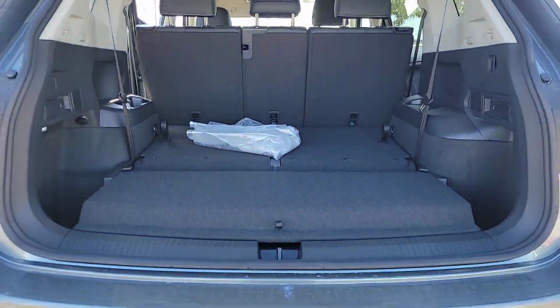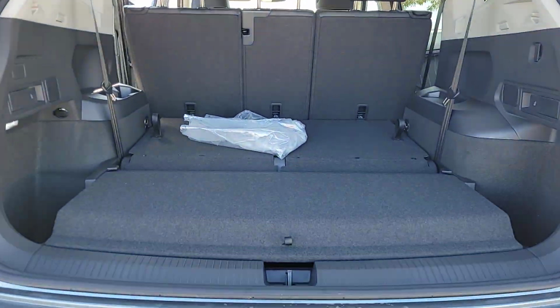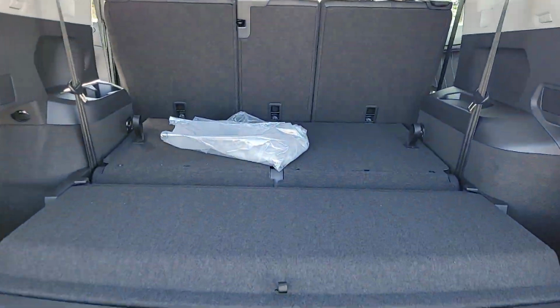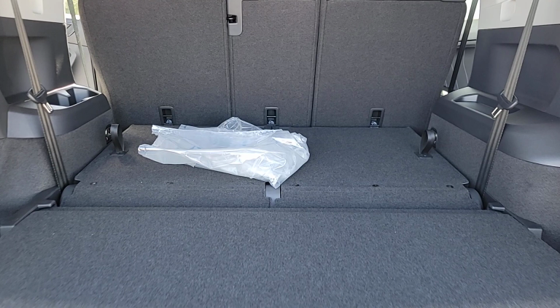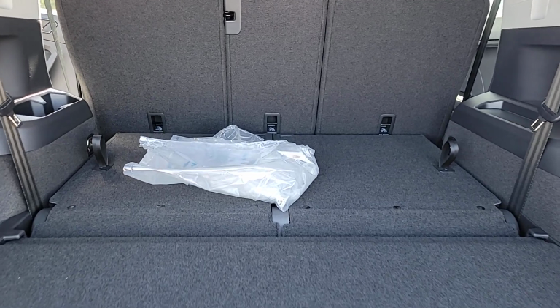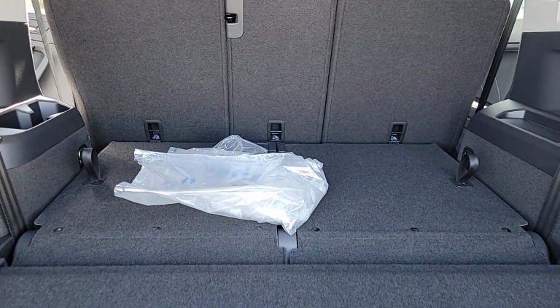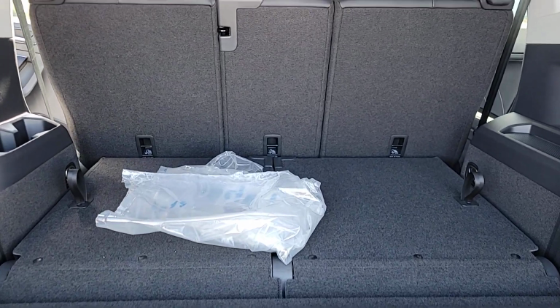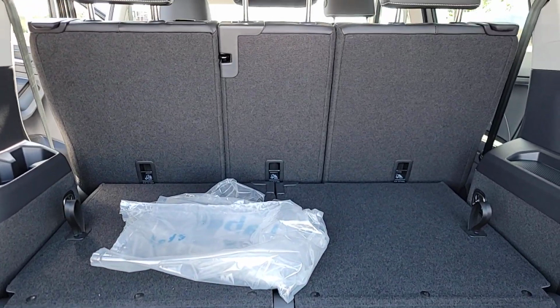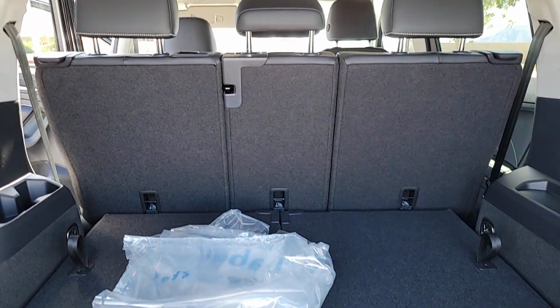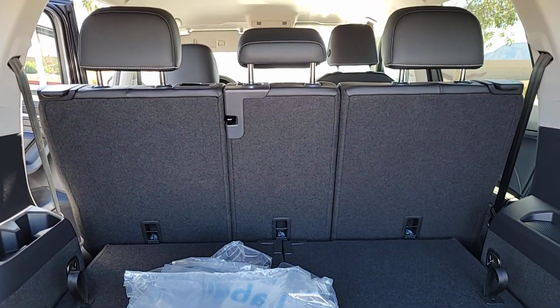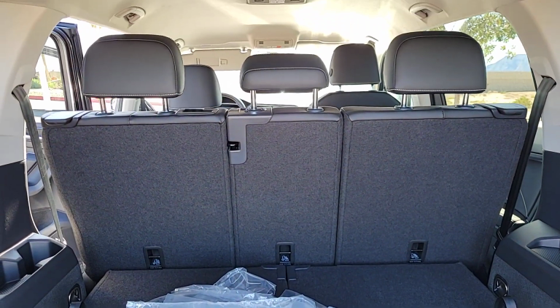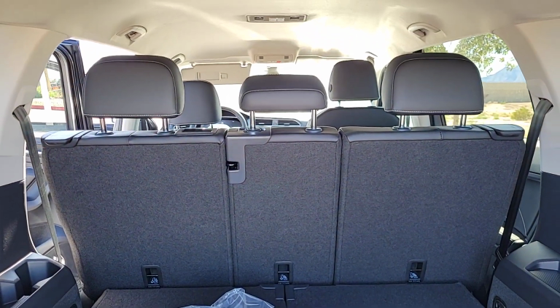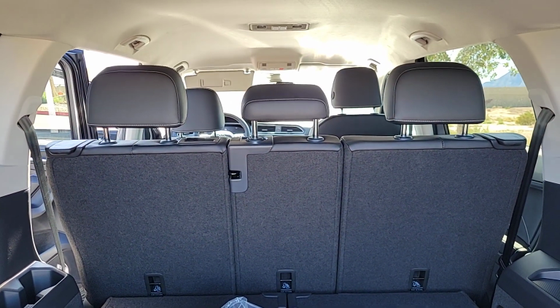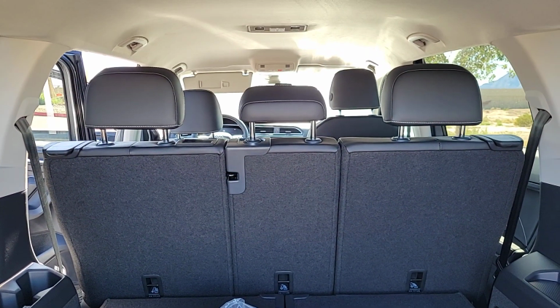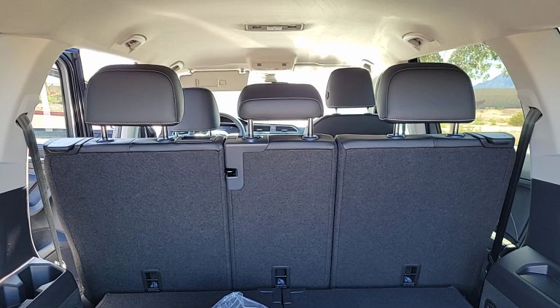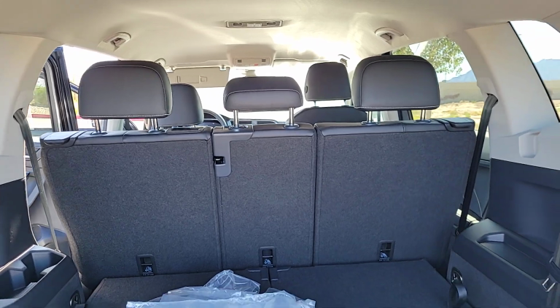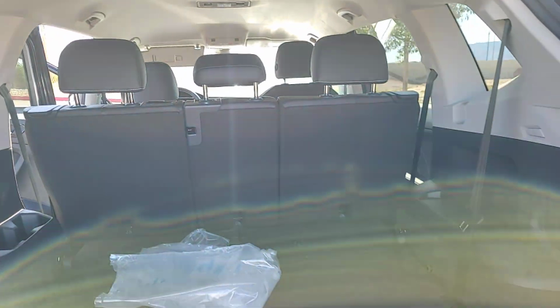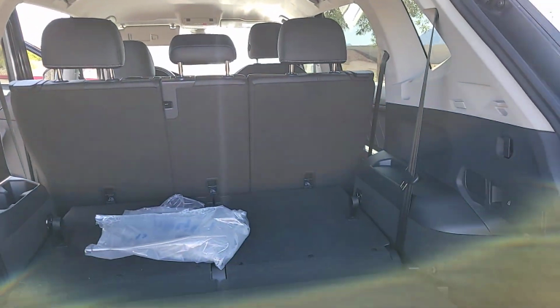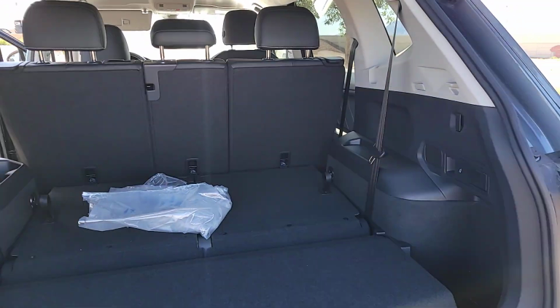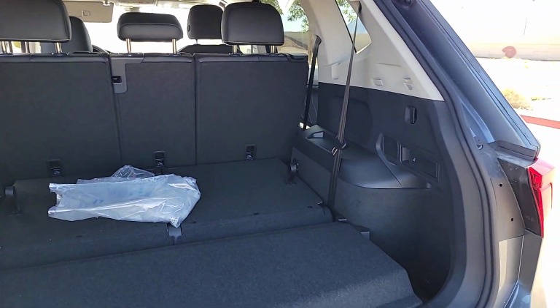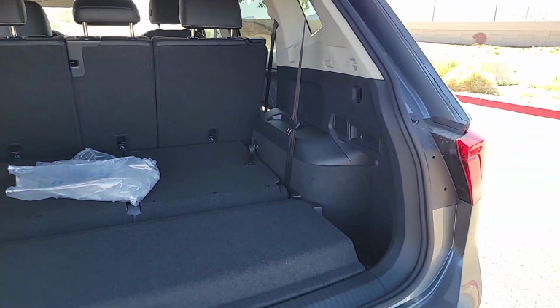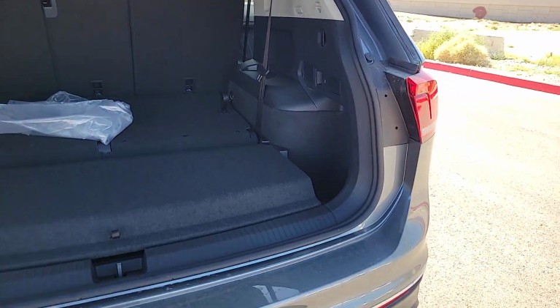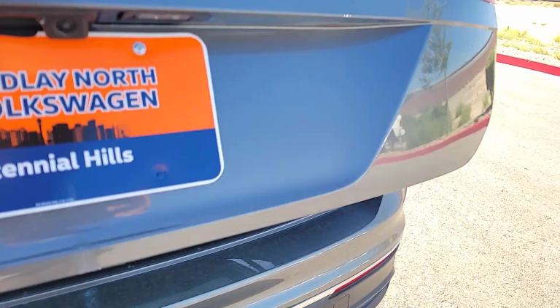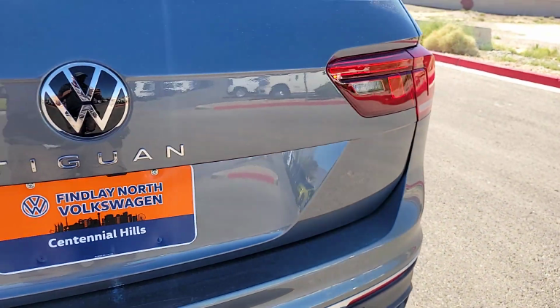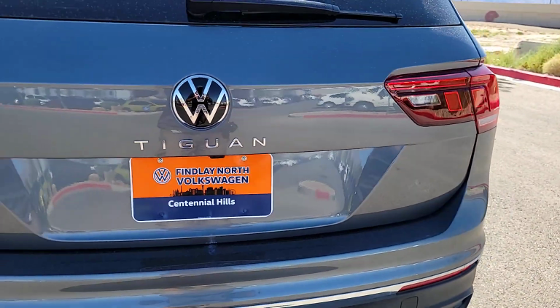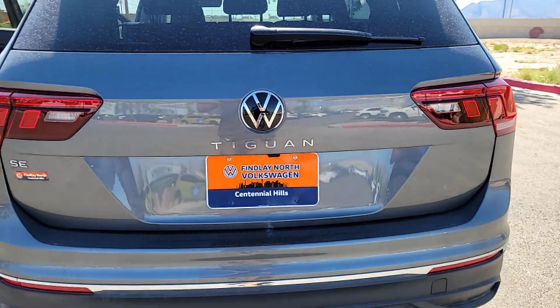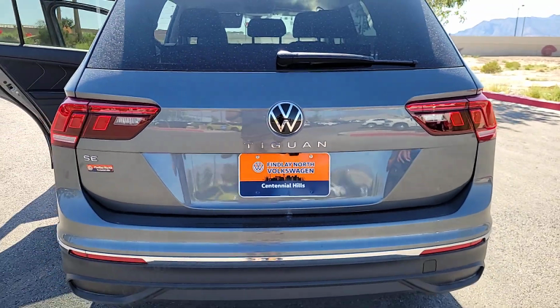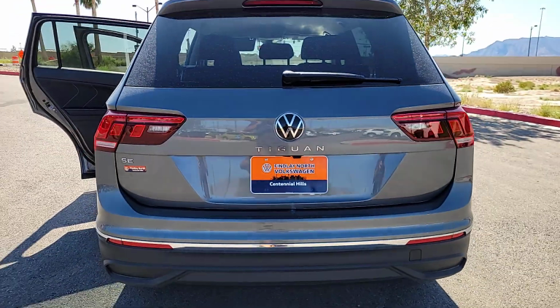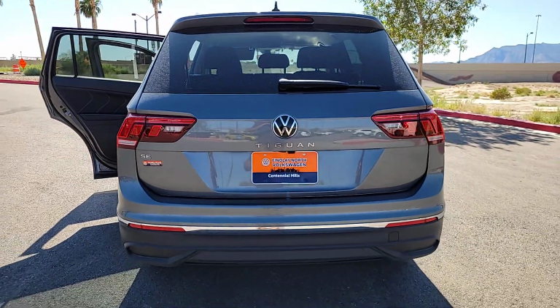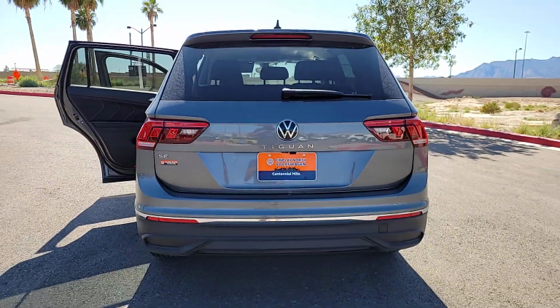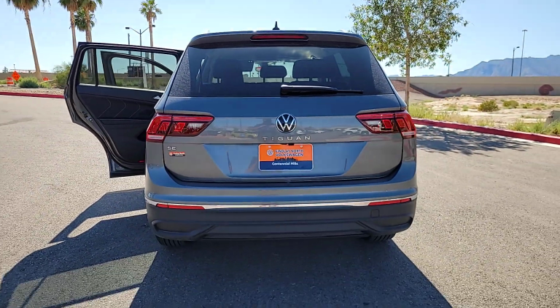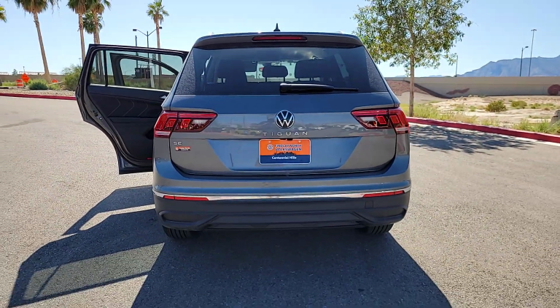These are just some of the great options this vehicle comes with: keyless entry, satellite radio, backup camera, heated mirrors, power liftgate, aluminum wheels, power driver seat, alarm, dual zone AC, and heated front seats.